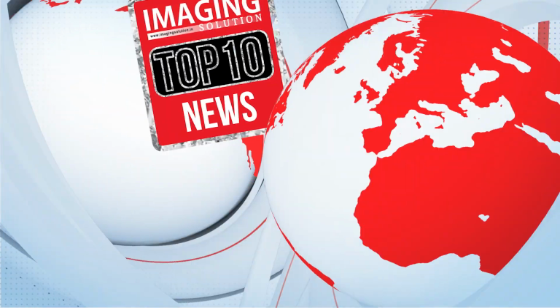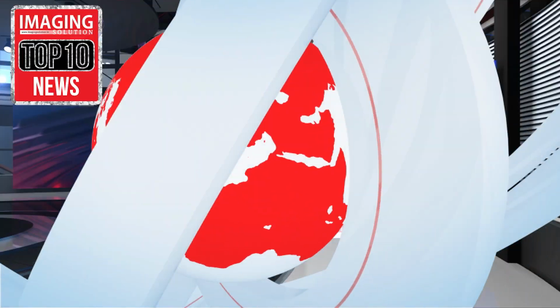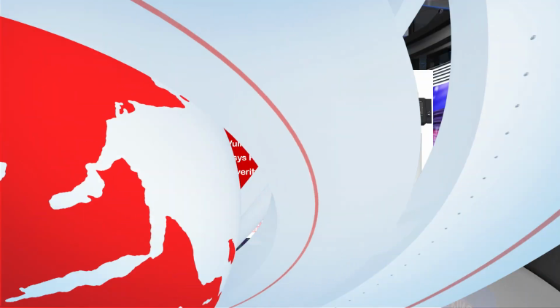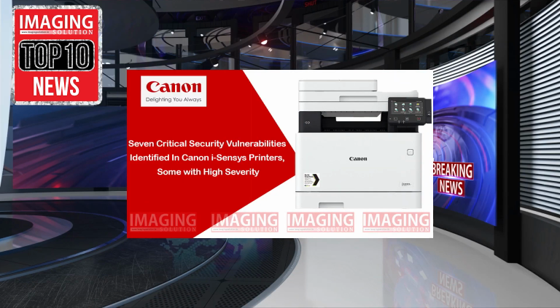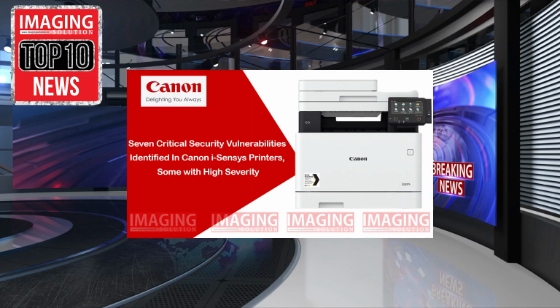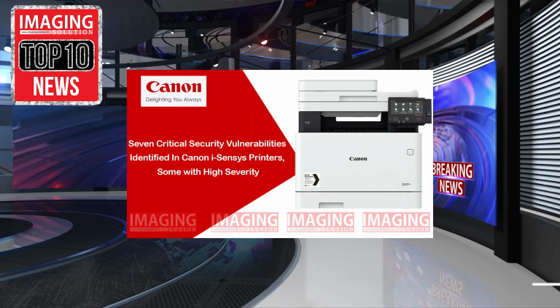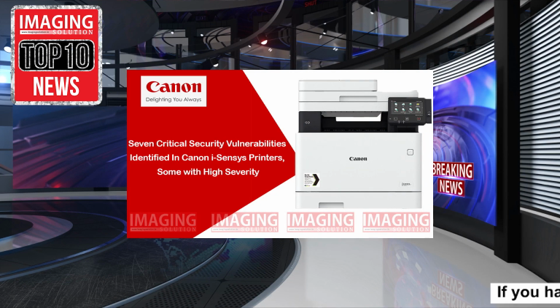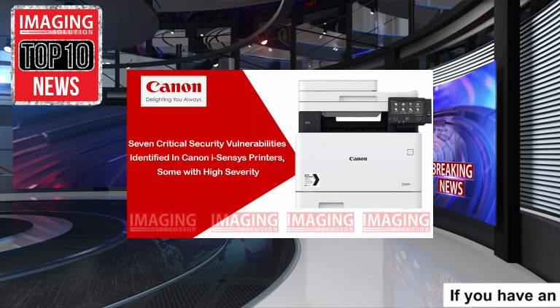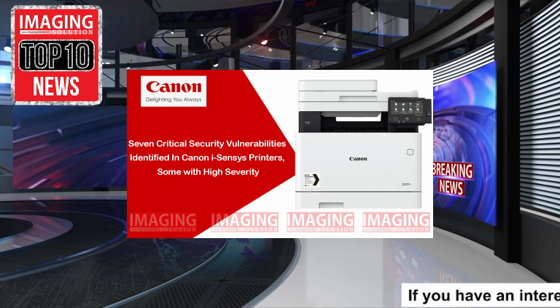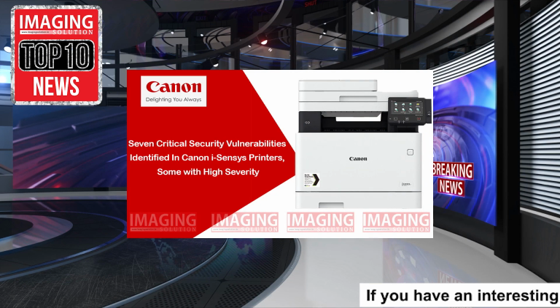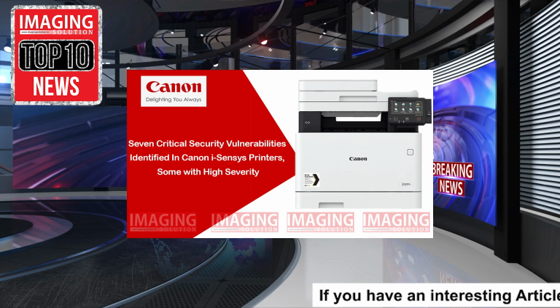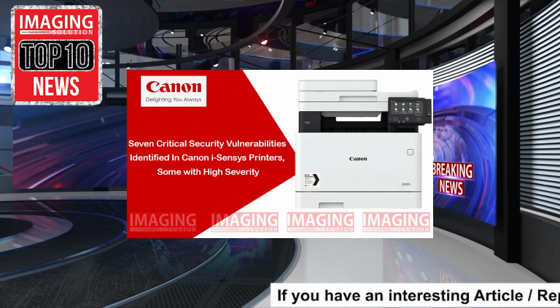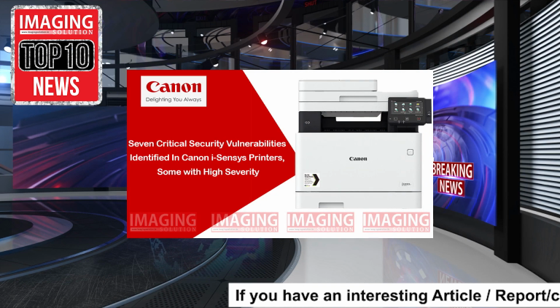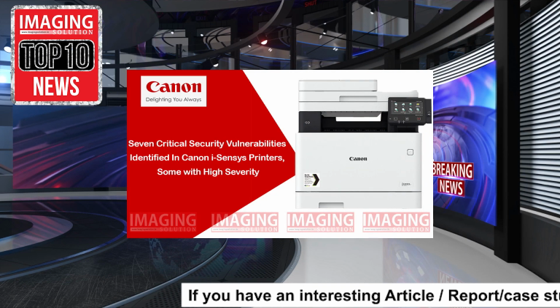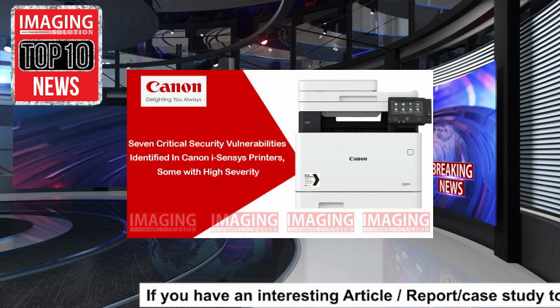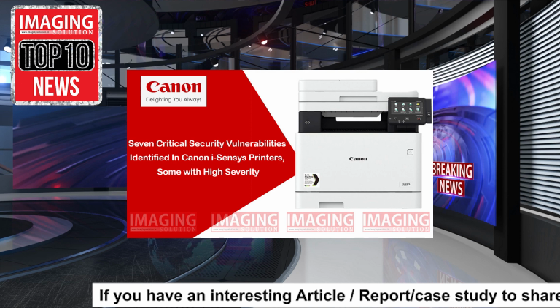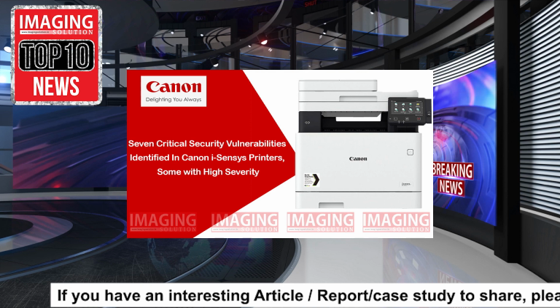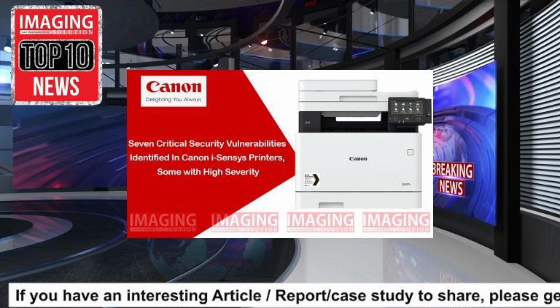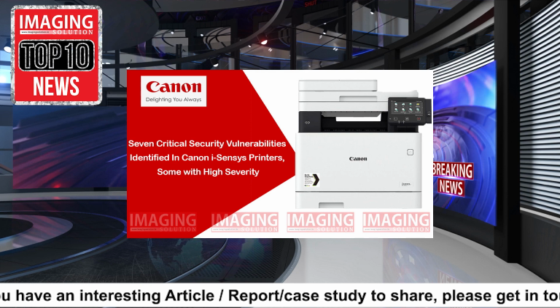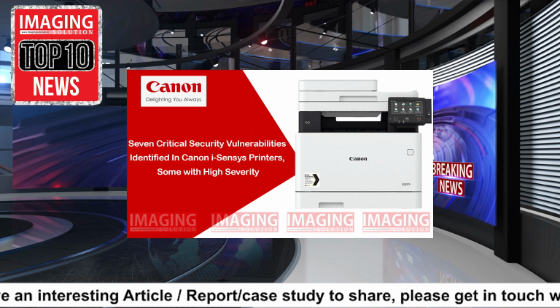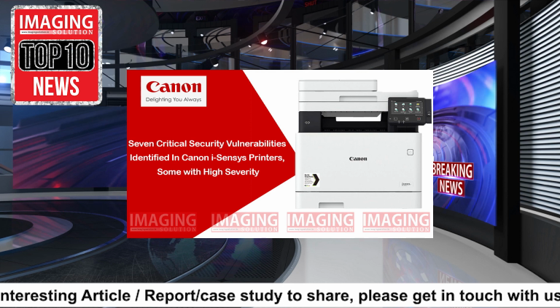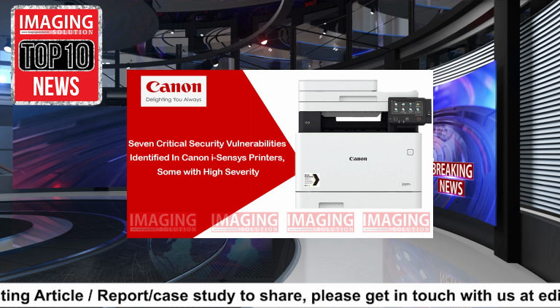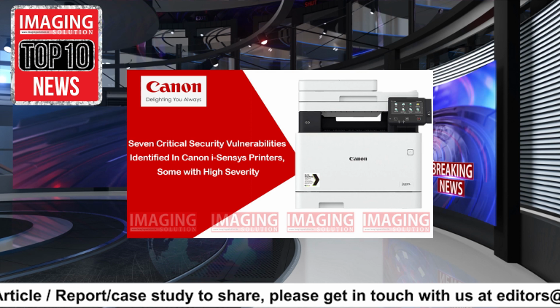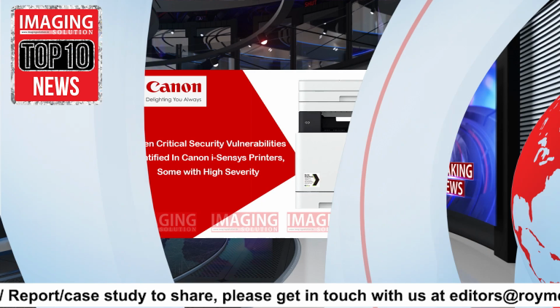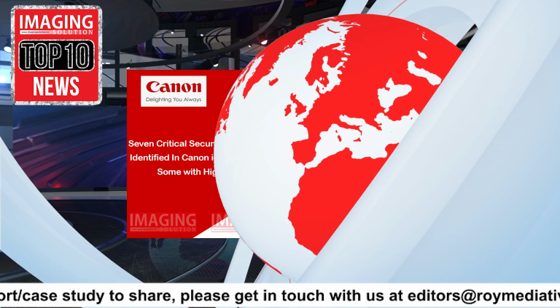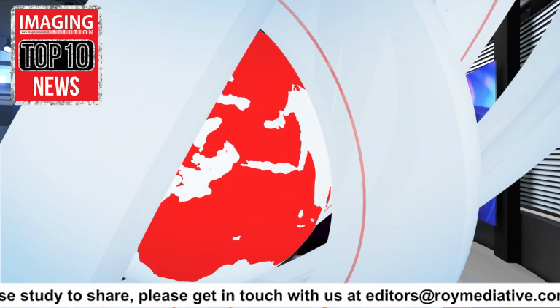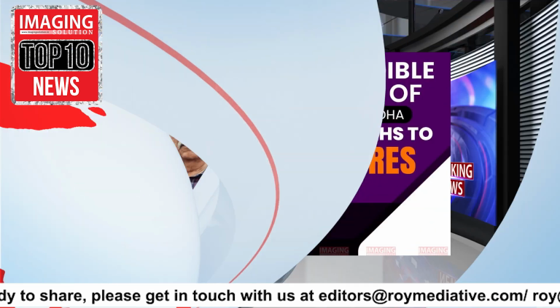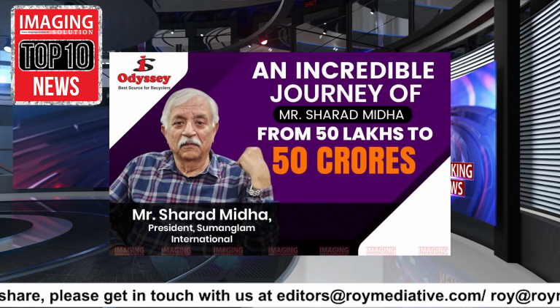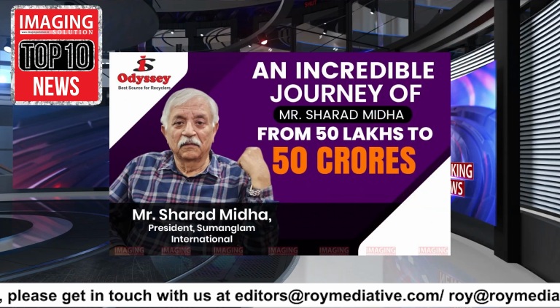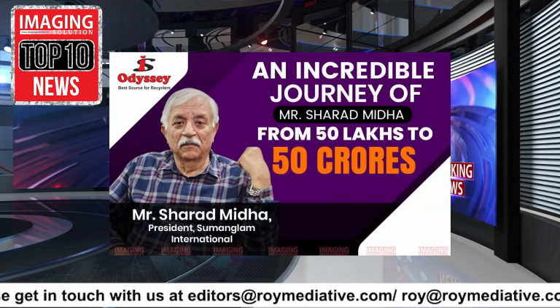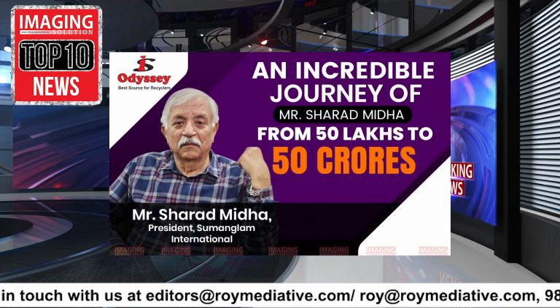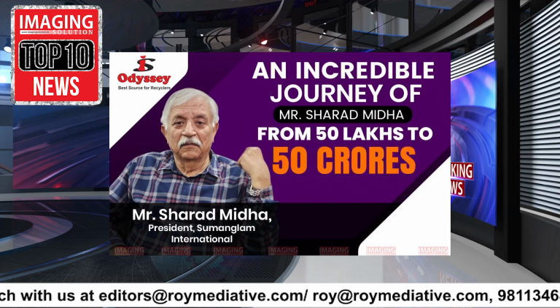Seven Critical Security Vulnerabilities Identified in Canon i-Sensys Printers, Some with High Severity. An incredible journey of Mr. Sharad Midha from Rs 50 Lakhs to Rs 50 Crores.